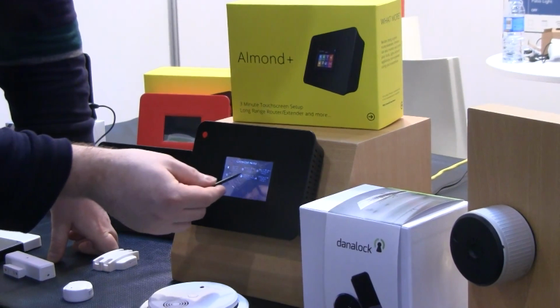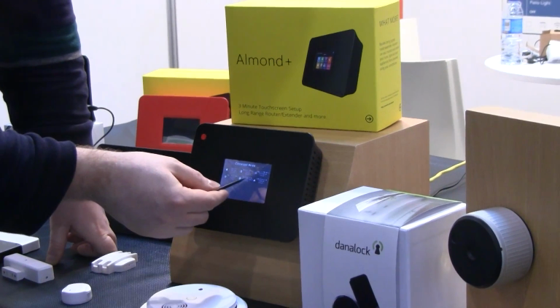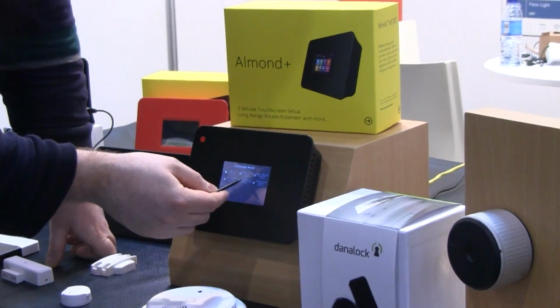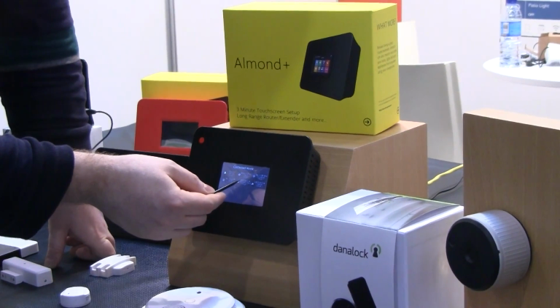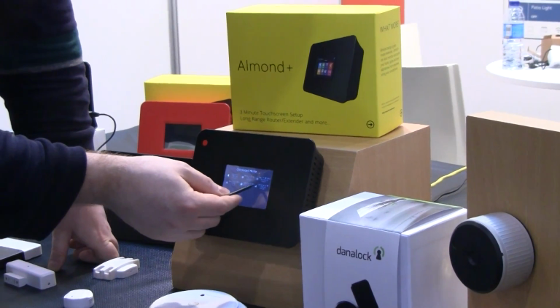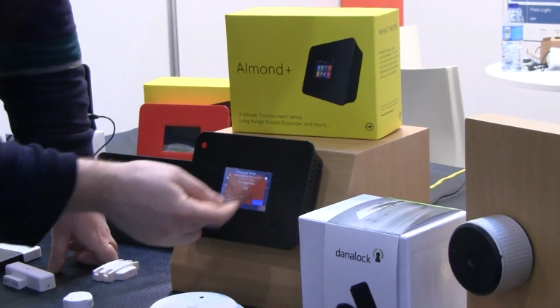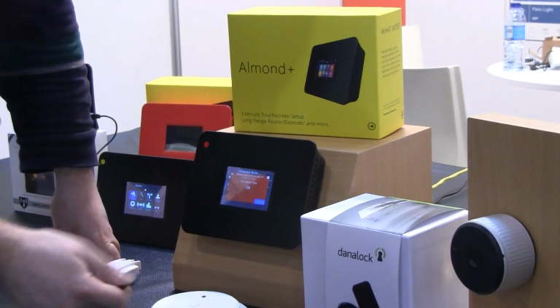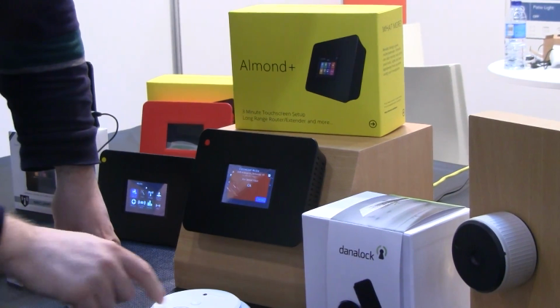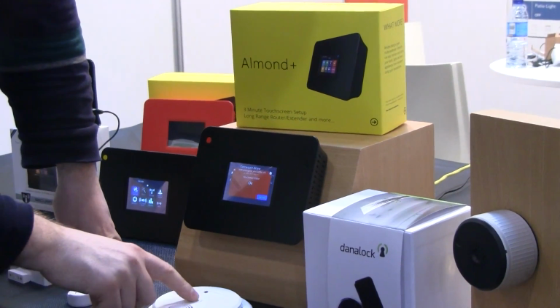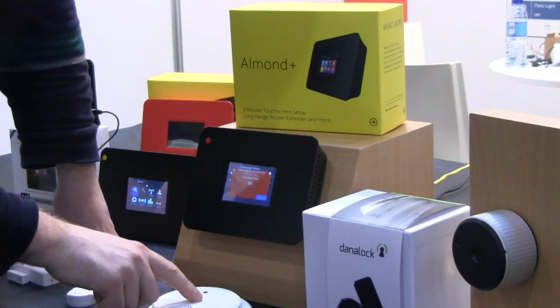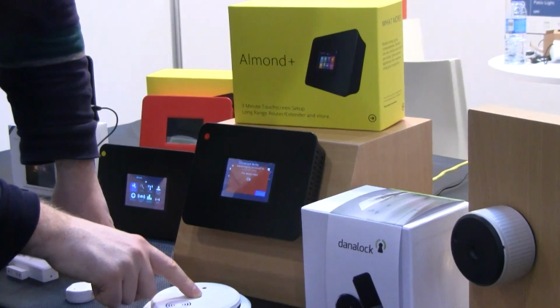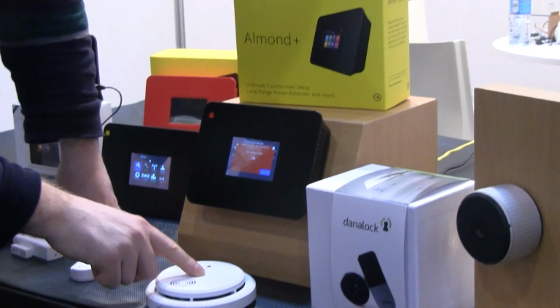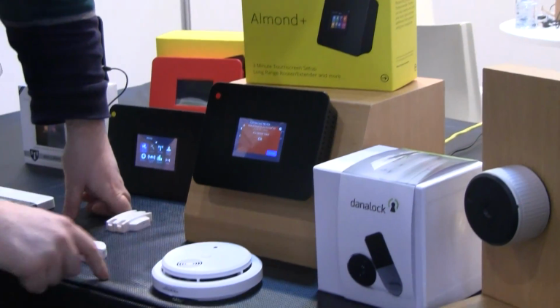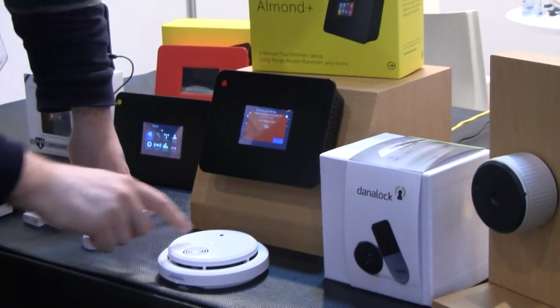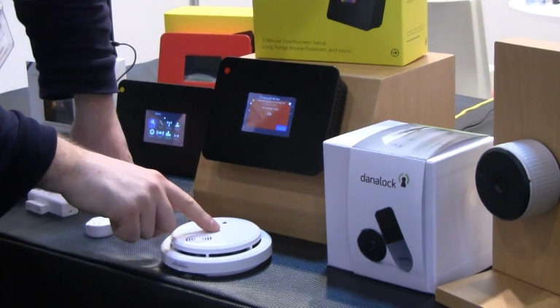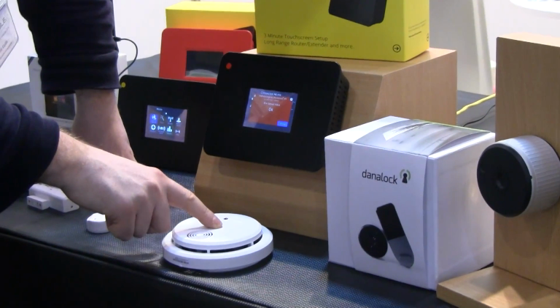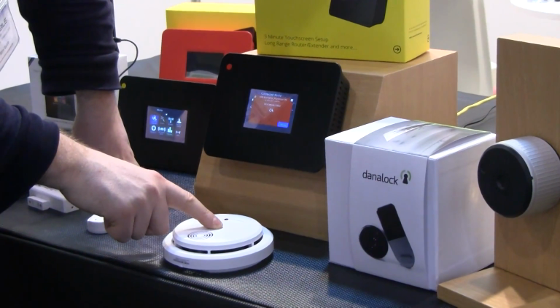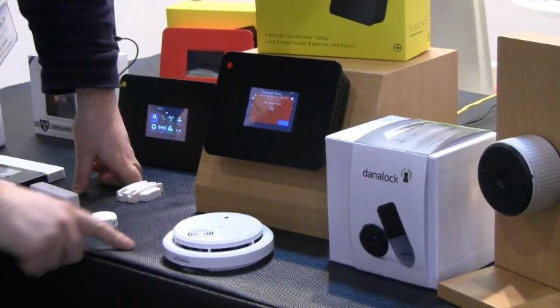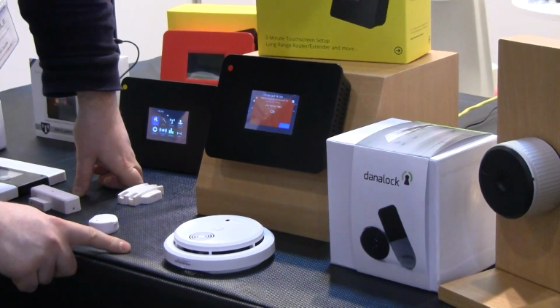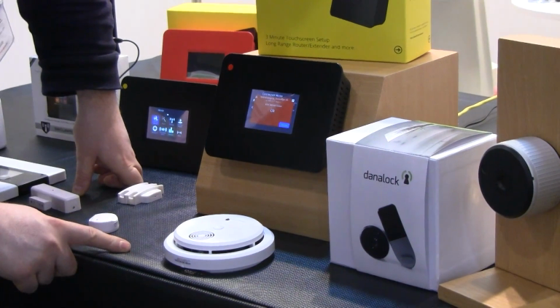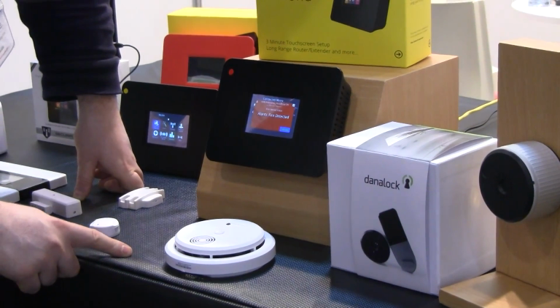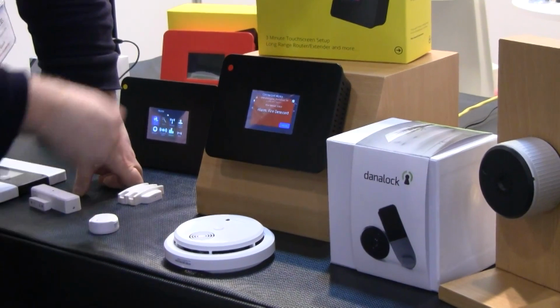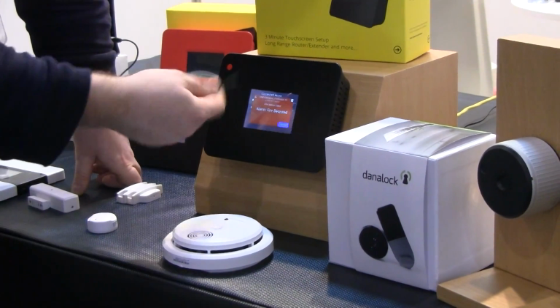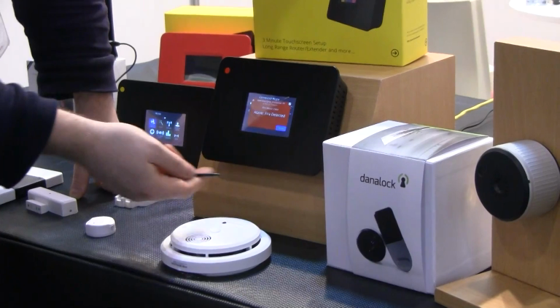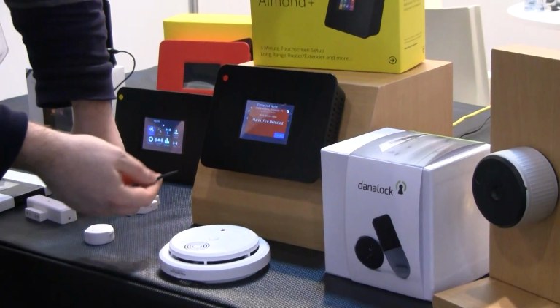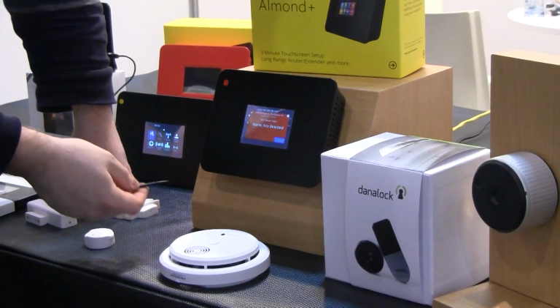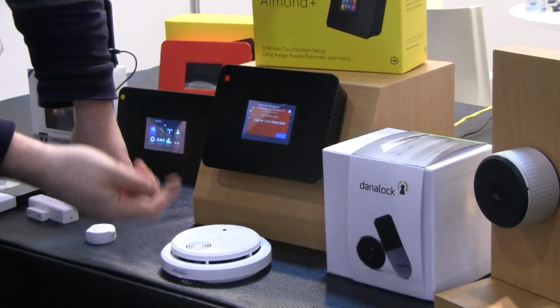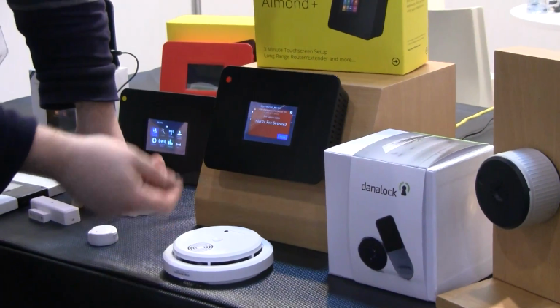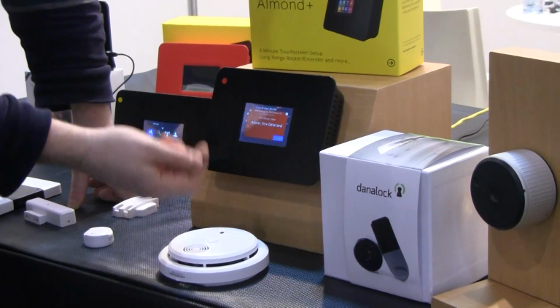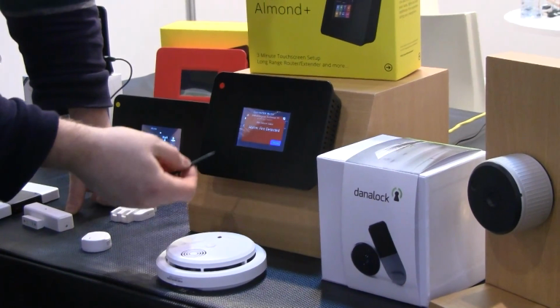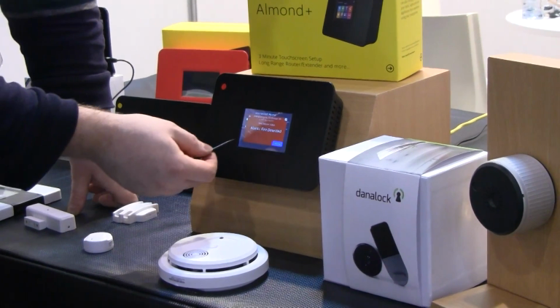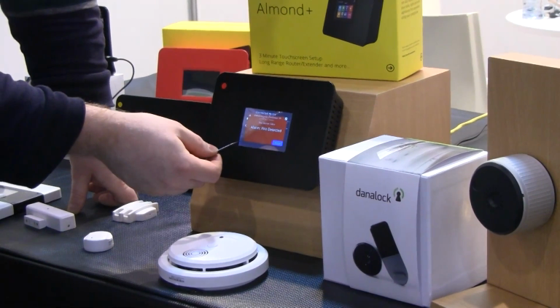We've had devices like a smoke alarm here from a company called NHR. It gives you an alert if you smoke in your kitchen or something like that.